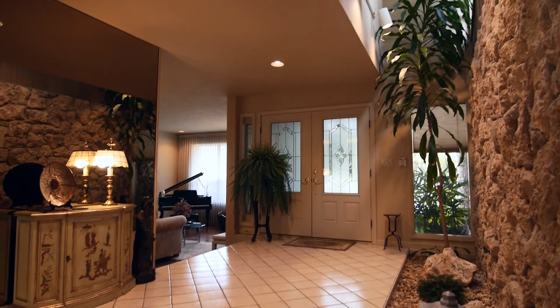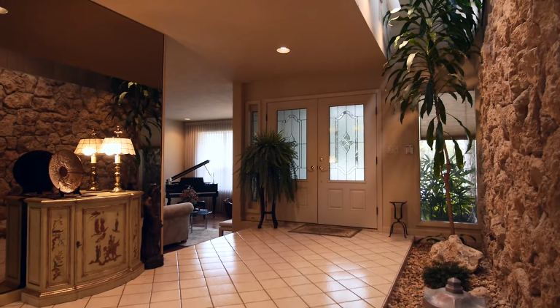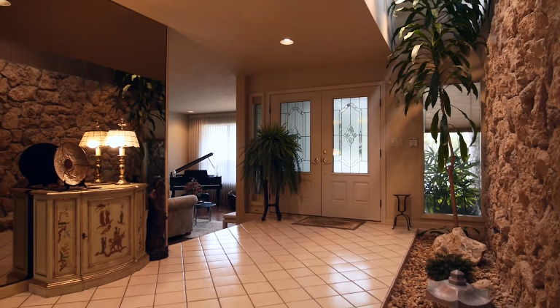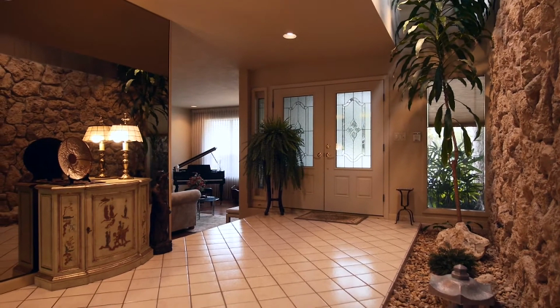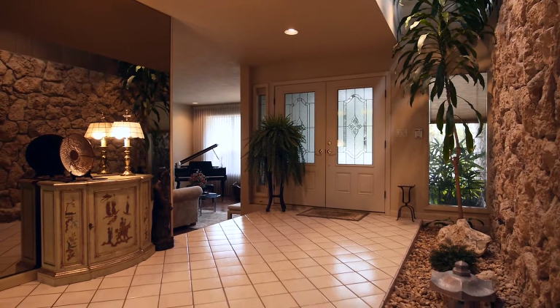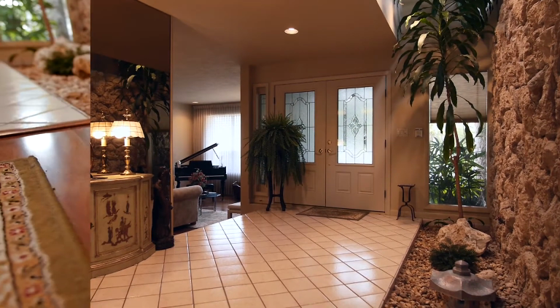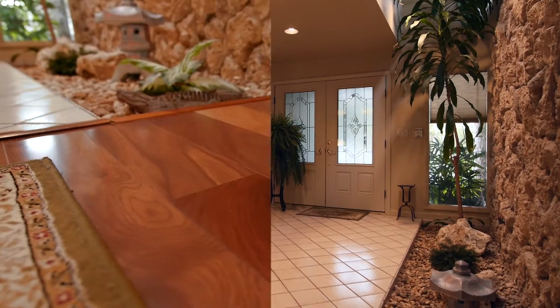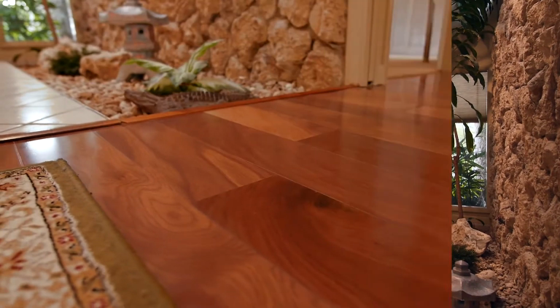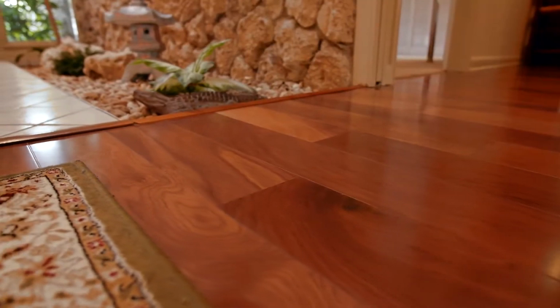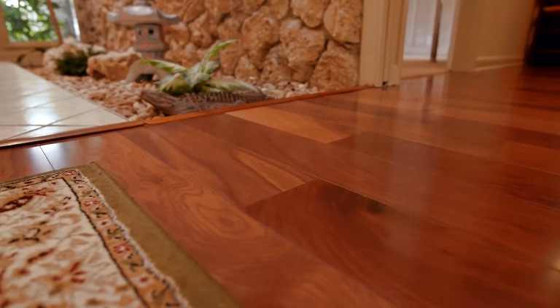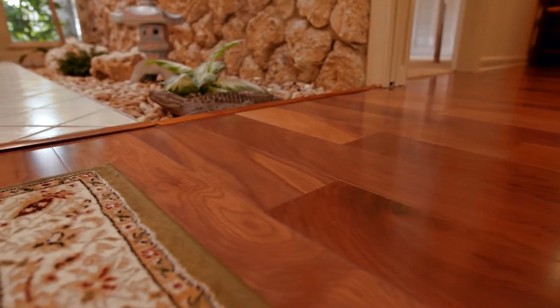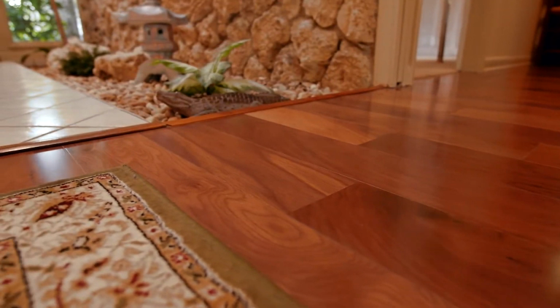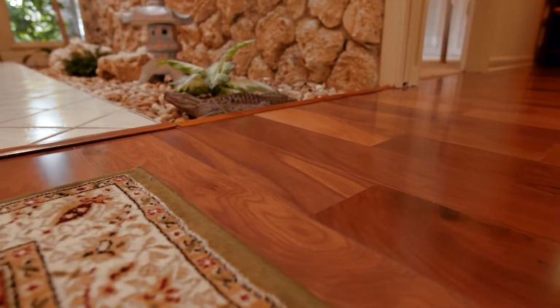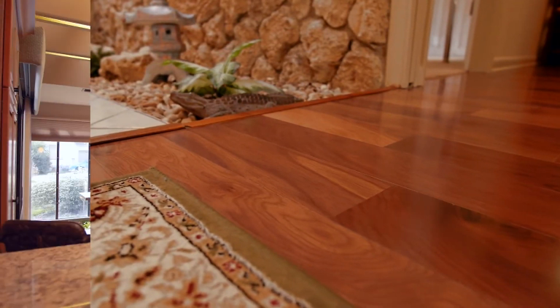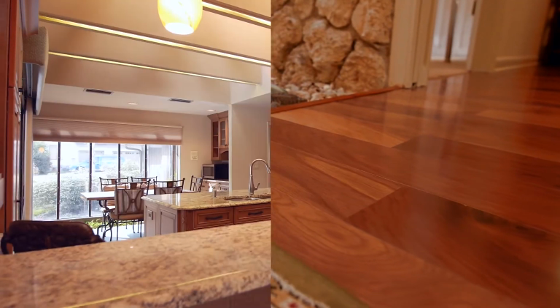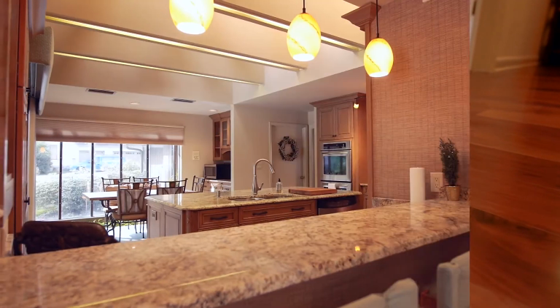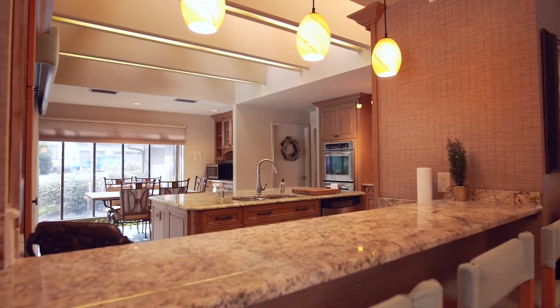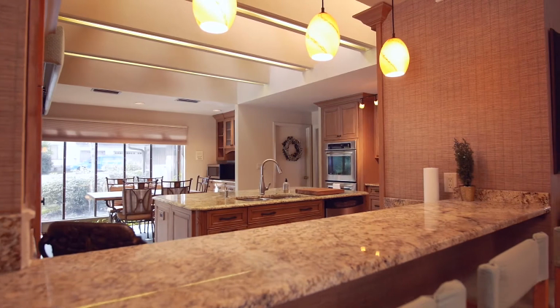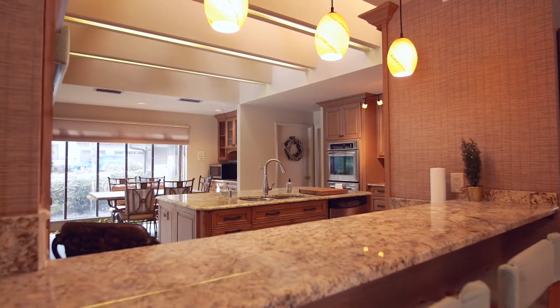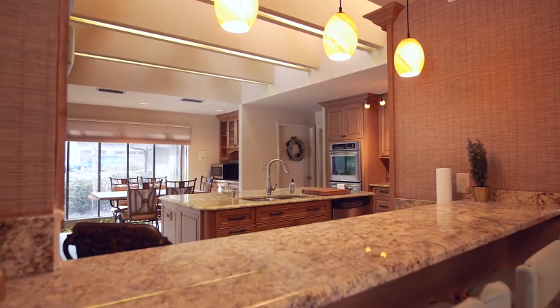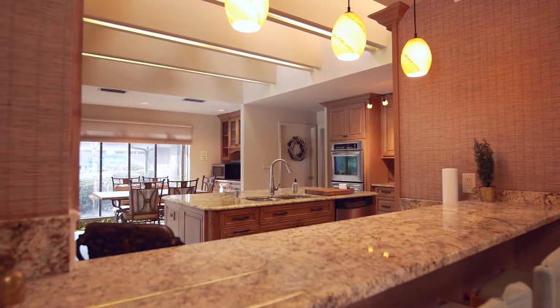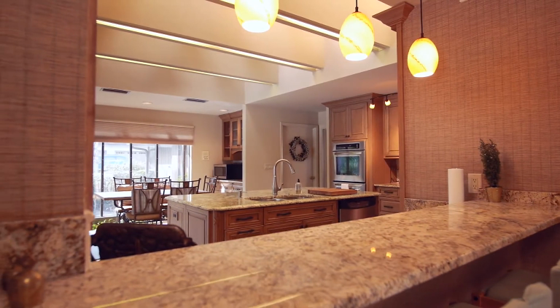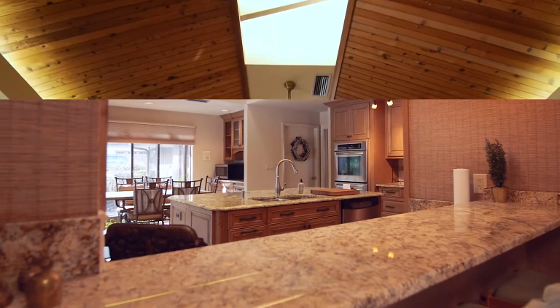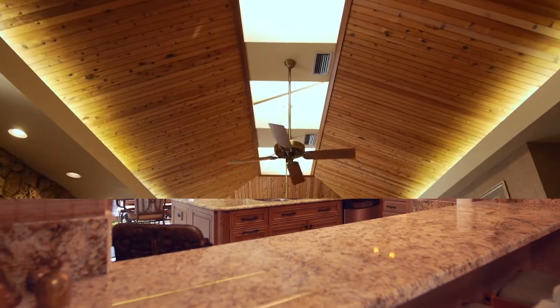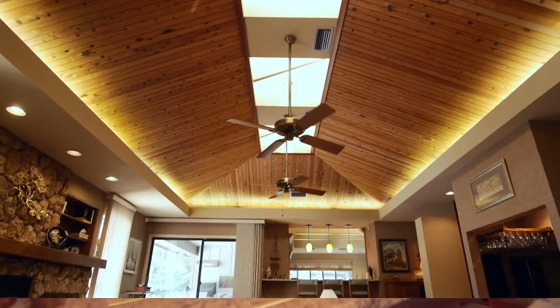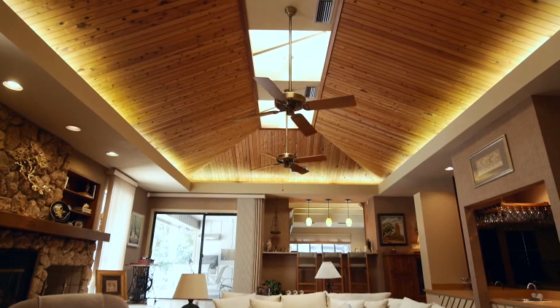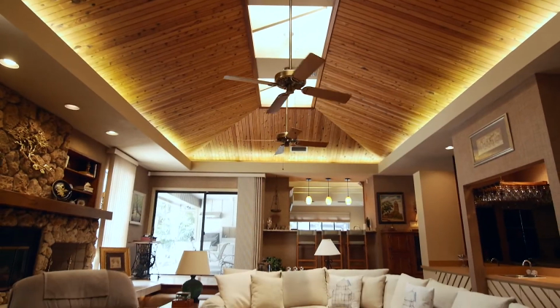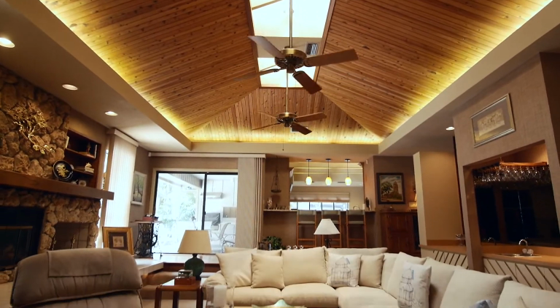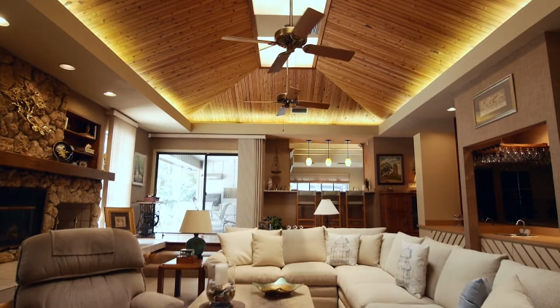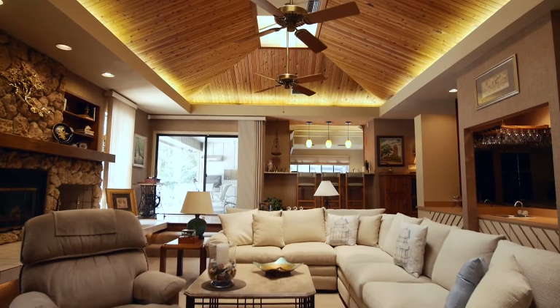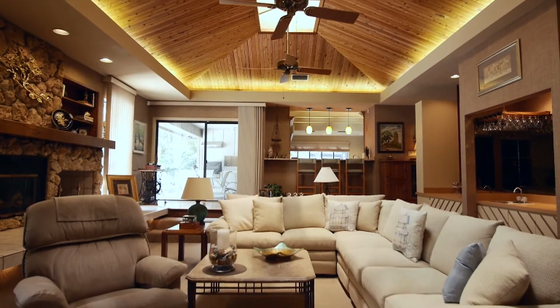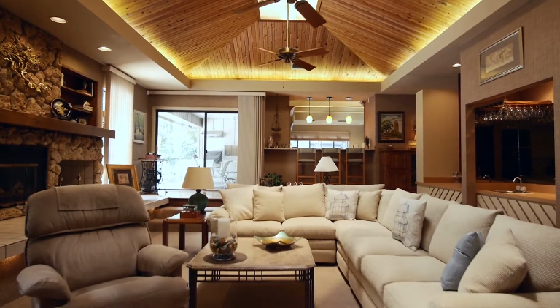Inside, this home features wood floors, designer tile, fresh paint, granite counters, accent lighting, and a spectacular tongue and groove tray ceiling in the huge step-down family room.